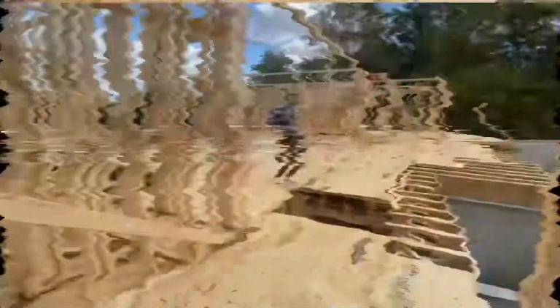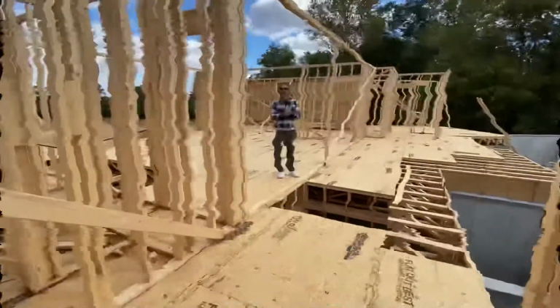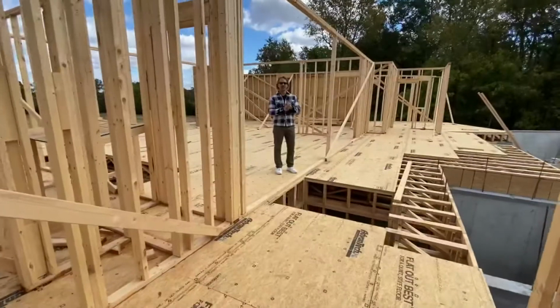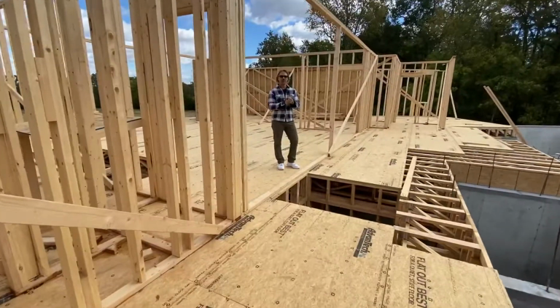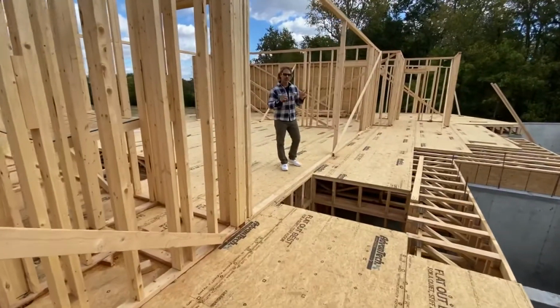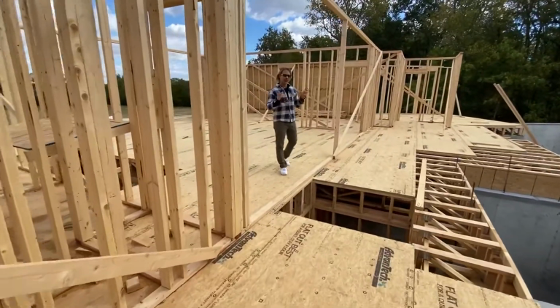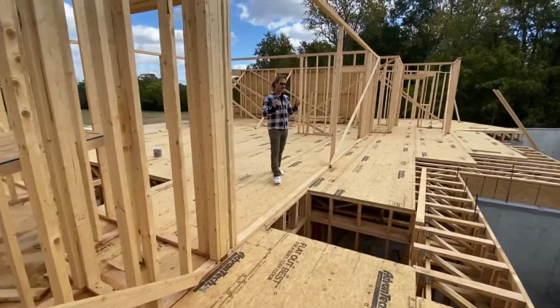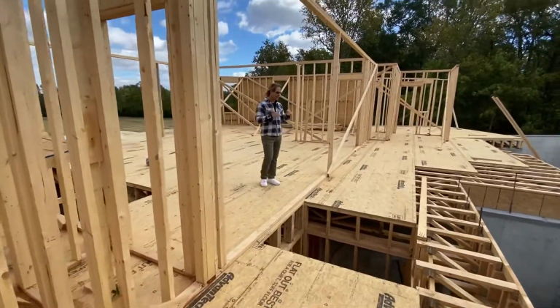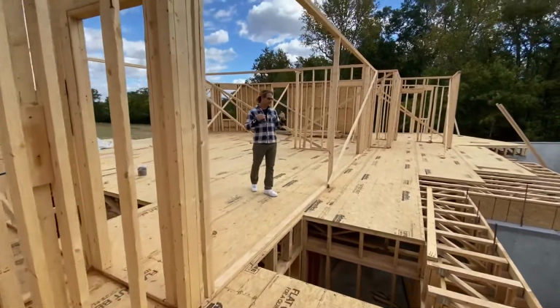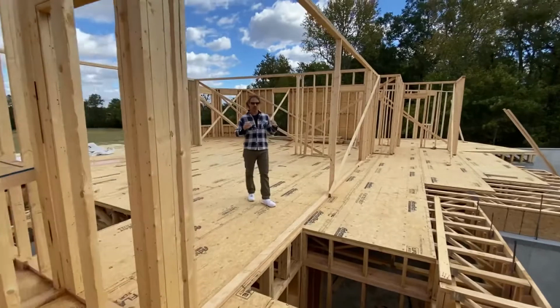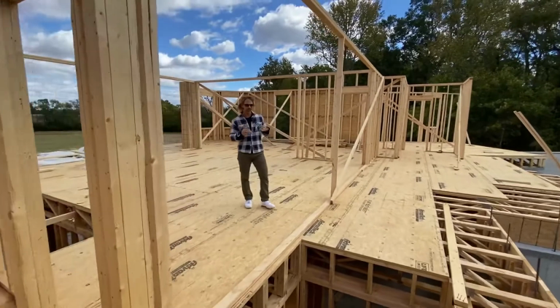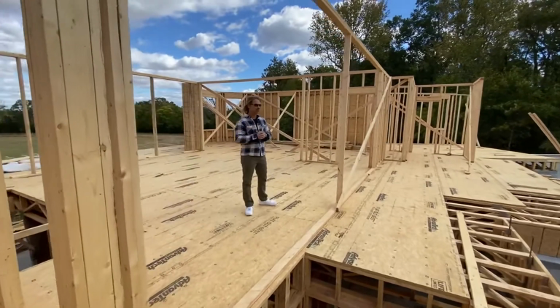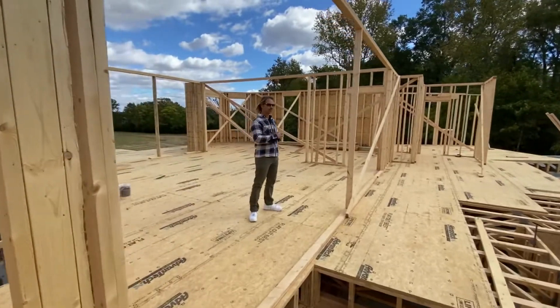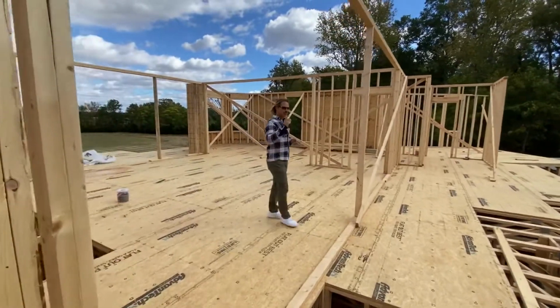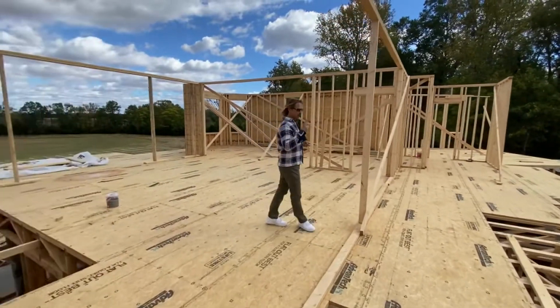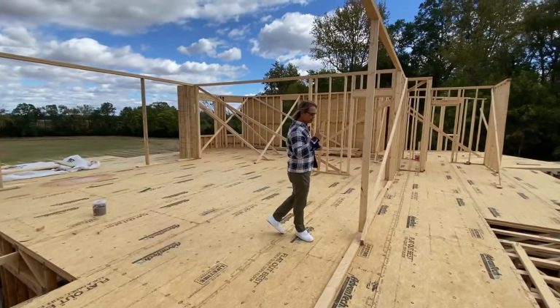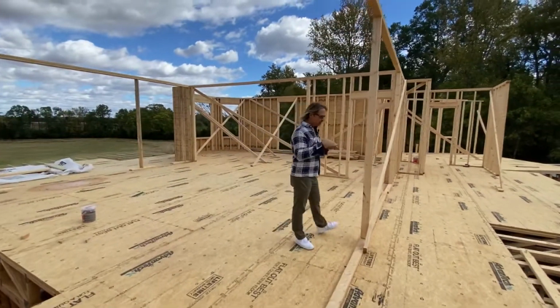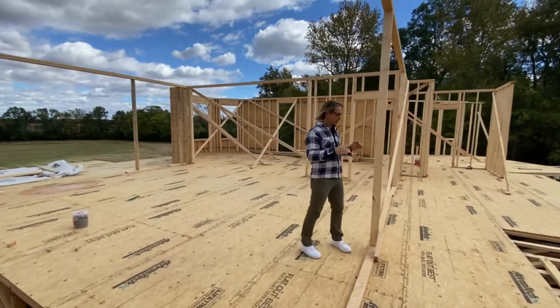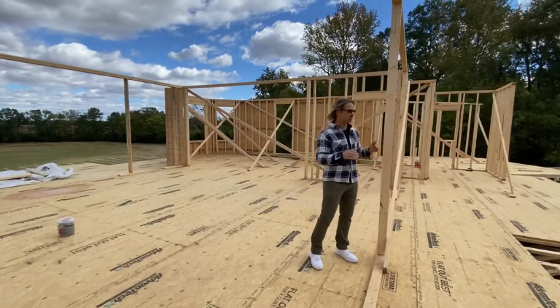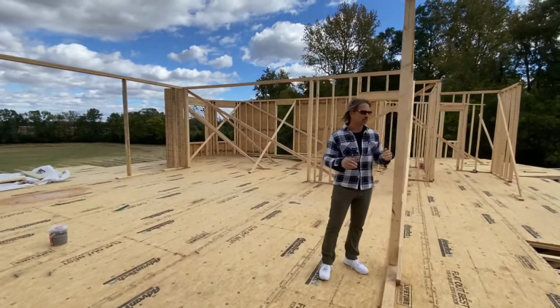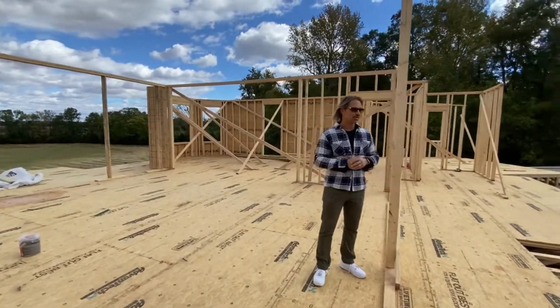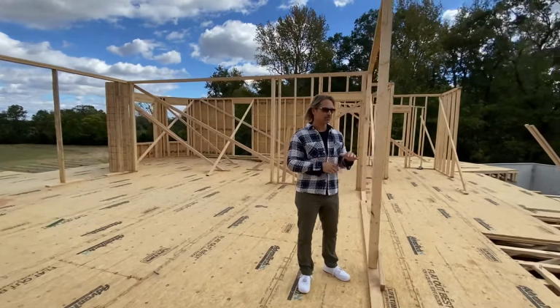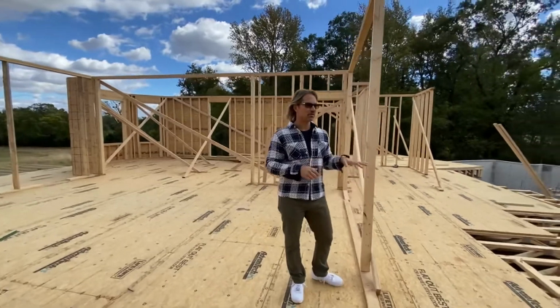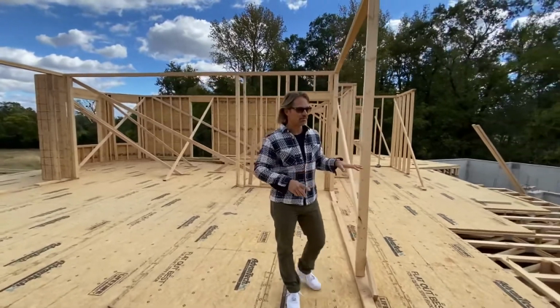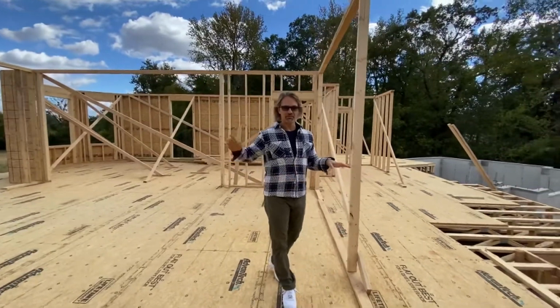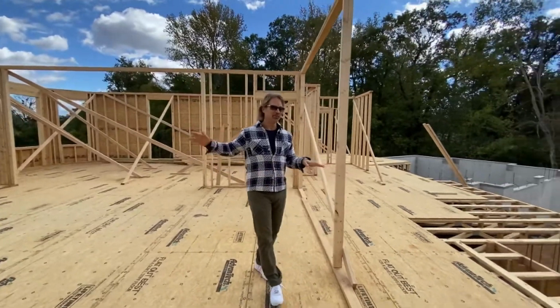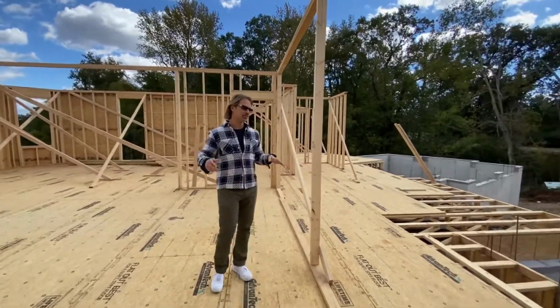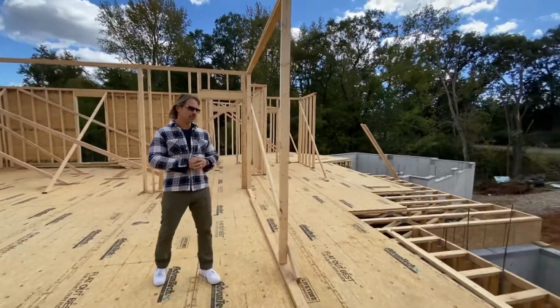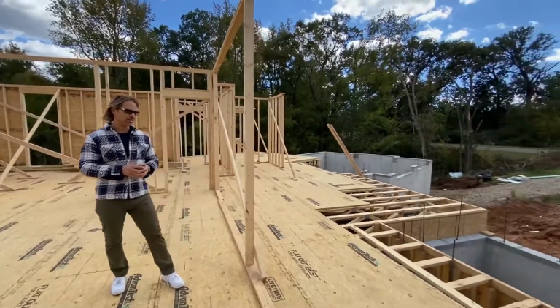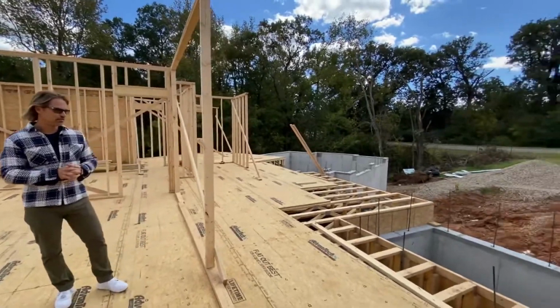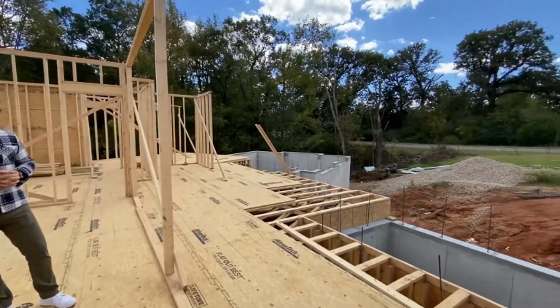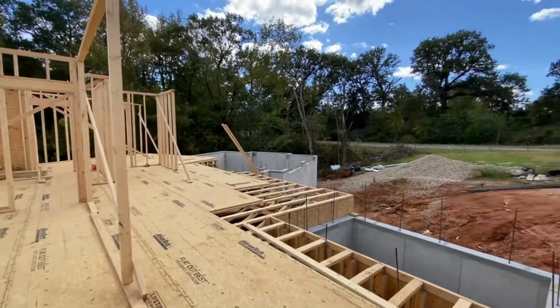Hey guys, so here we are on the main floor level of the house. From the street view, this is going to look like a single-story home, but from the rear view it's going to look like a two-story home.